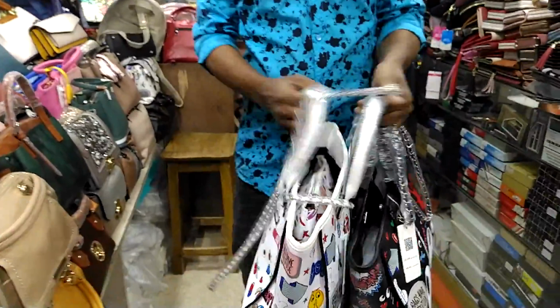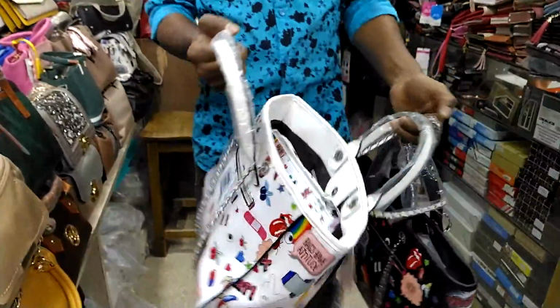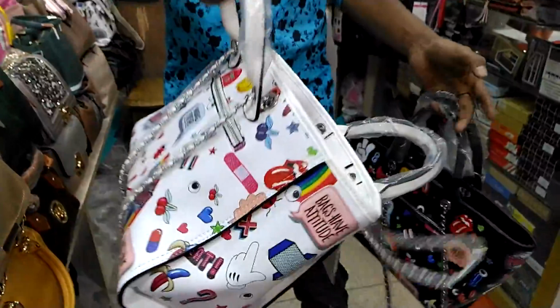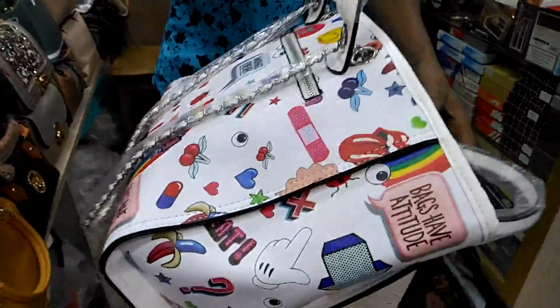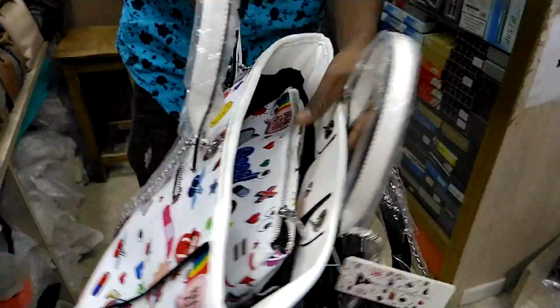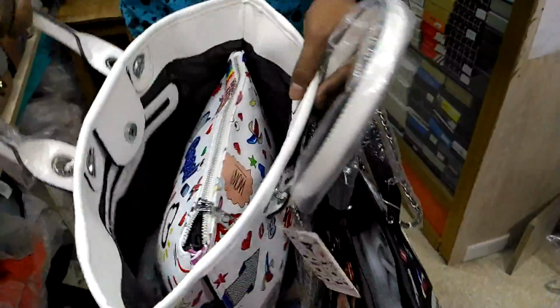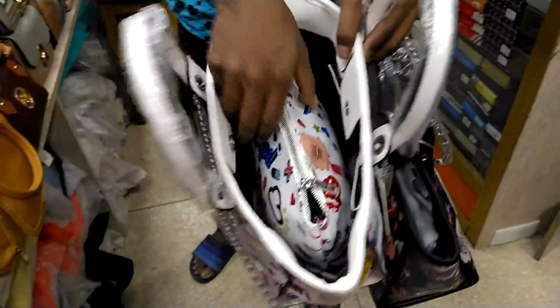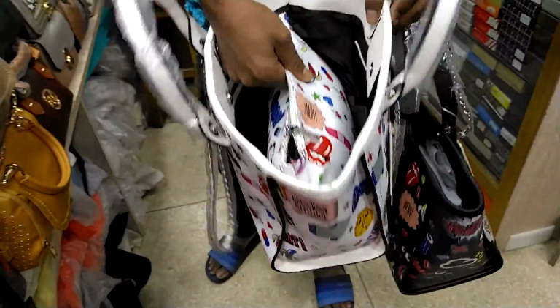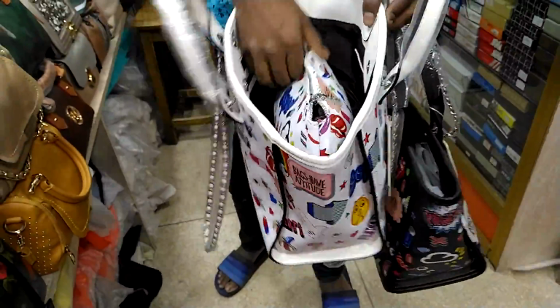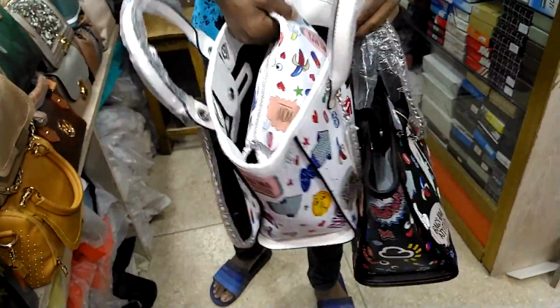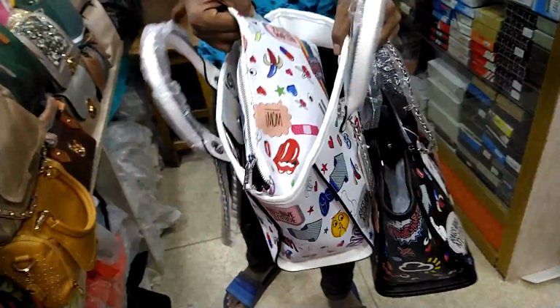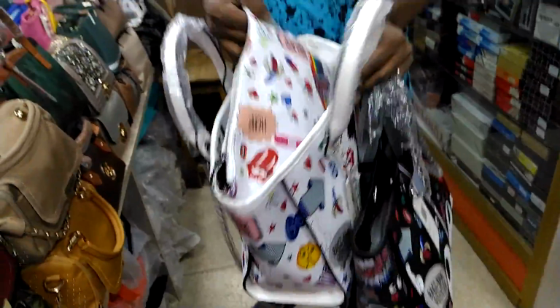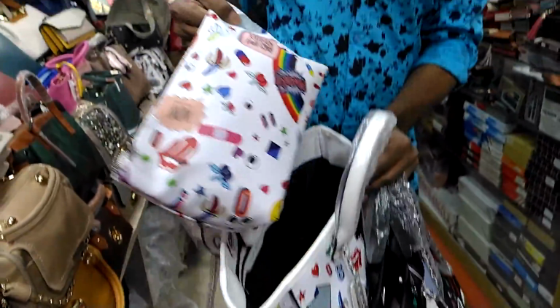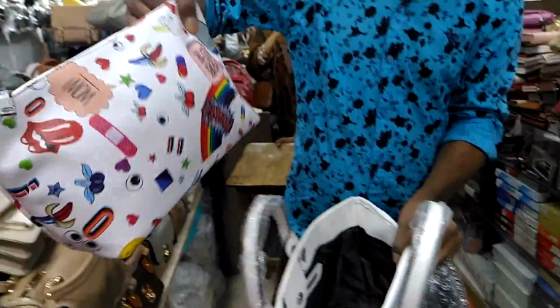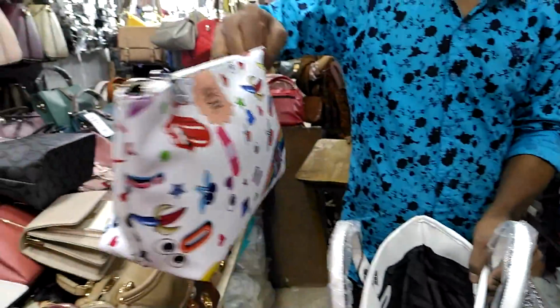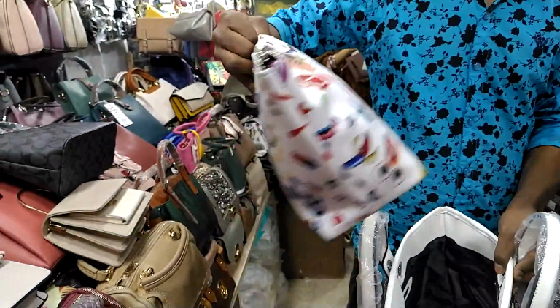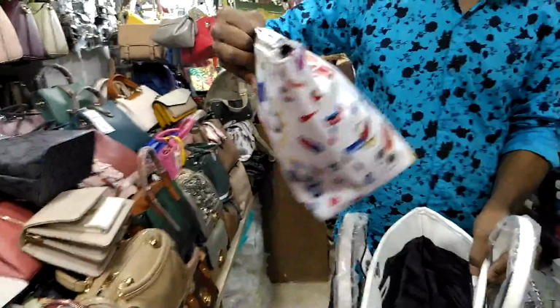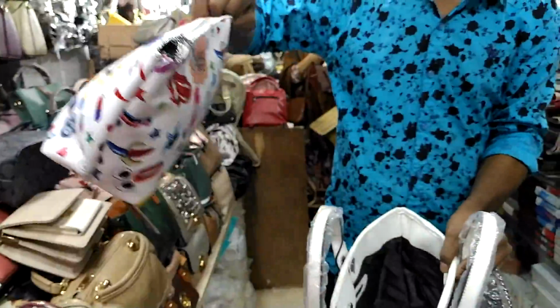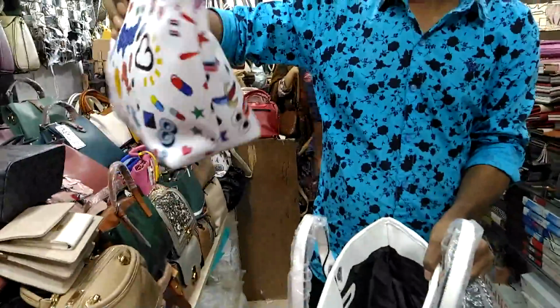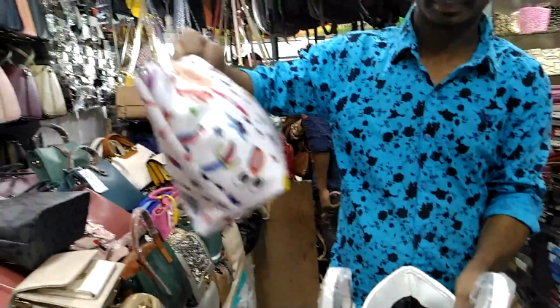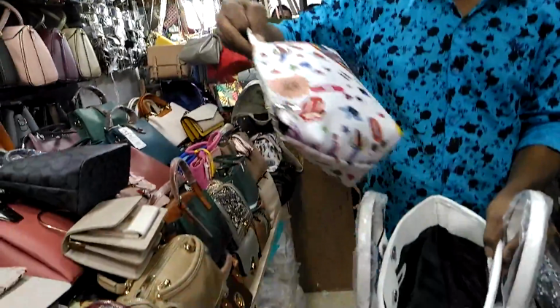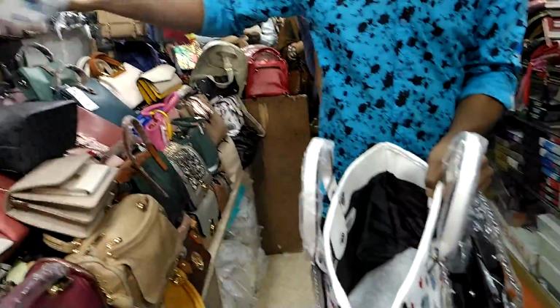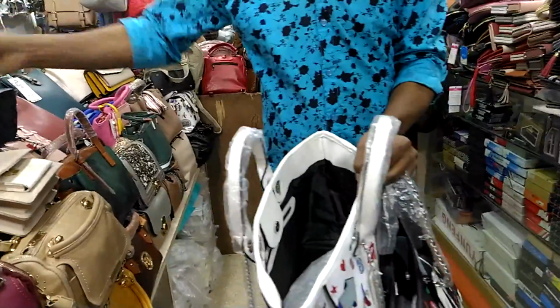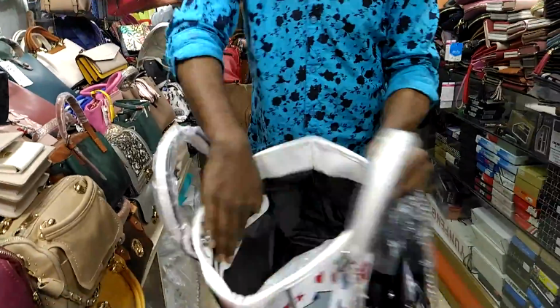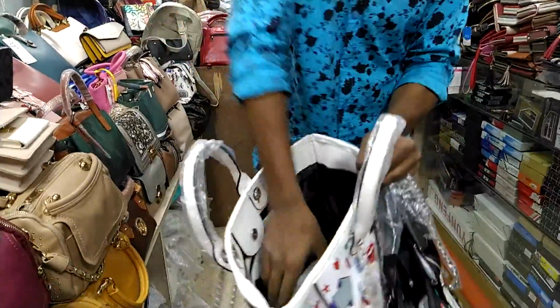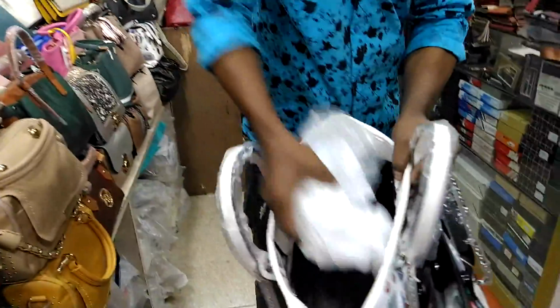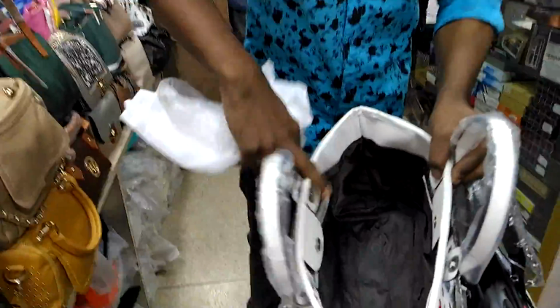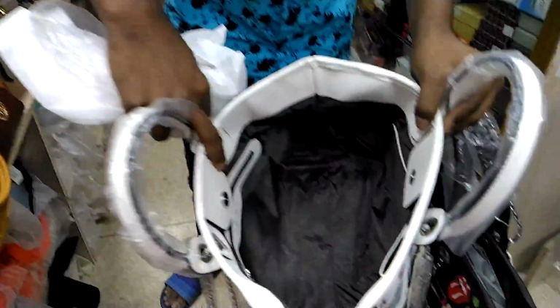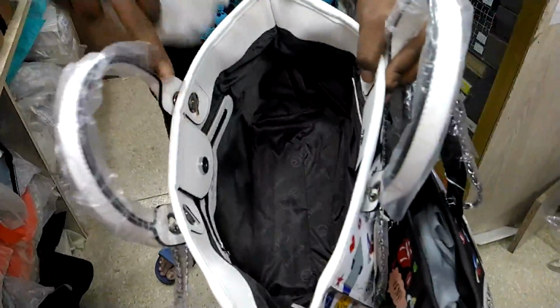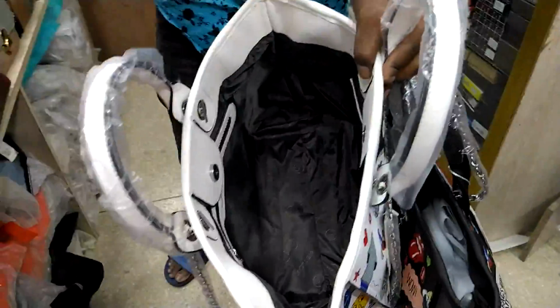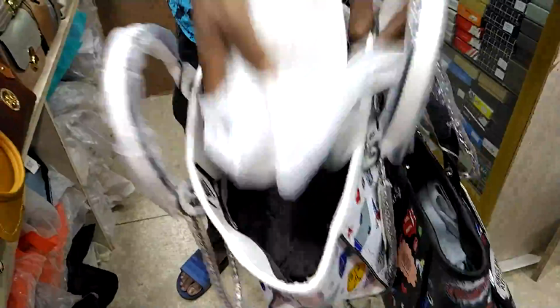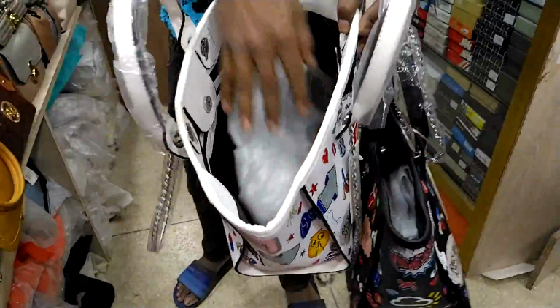This is a twin bag. This is a very small size bag — a small size bag.